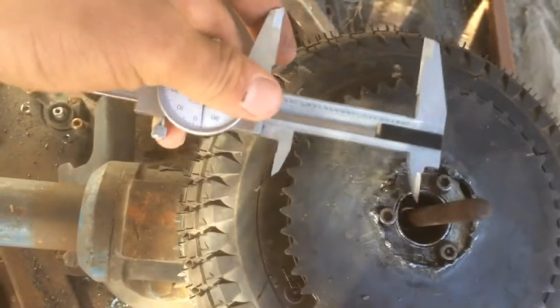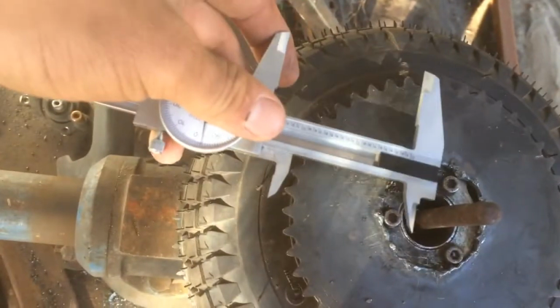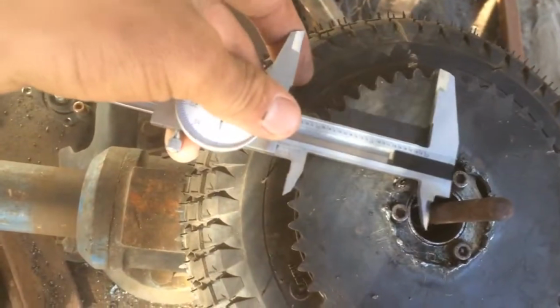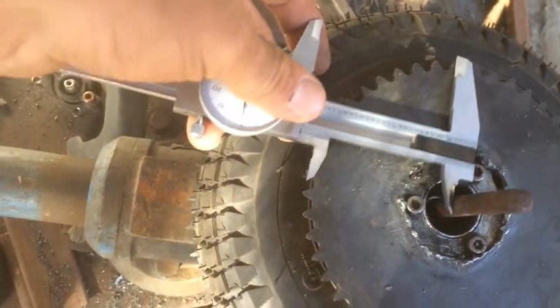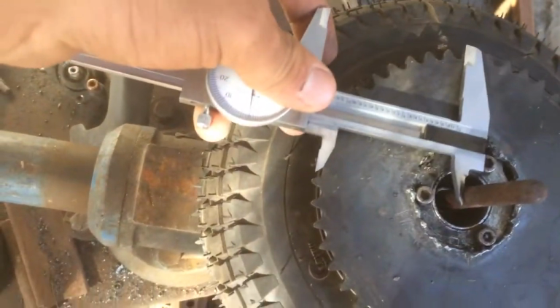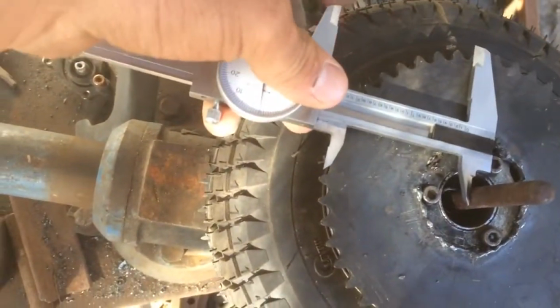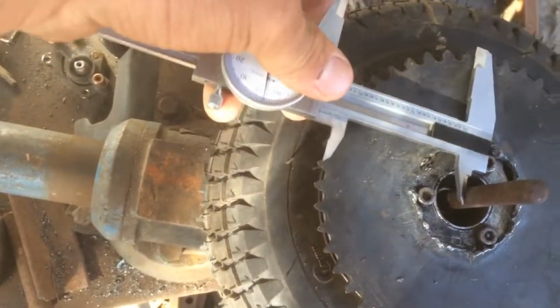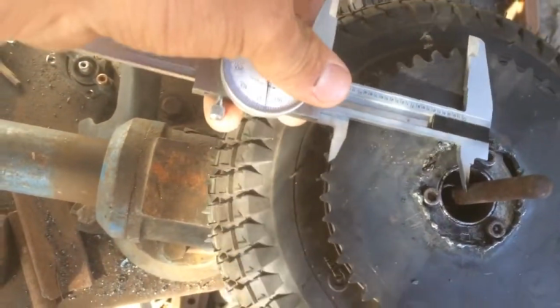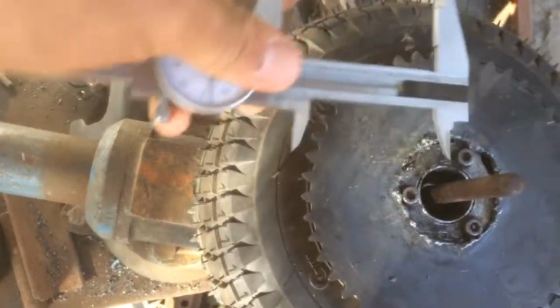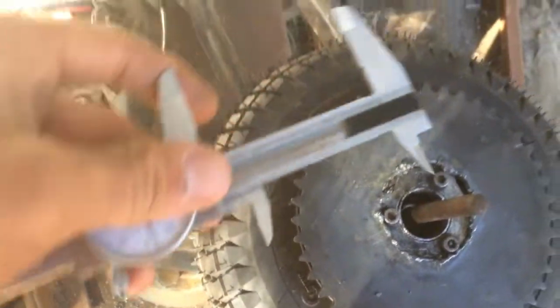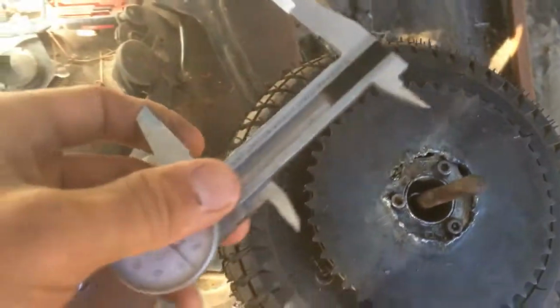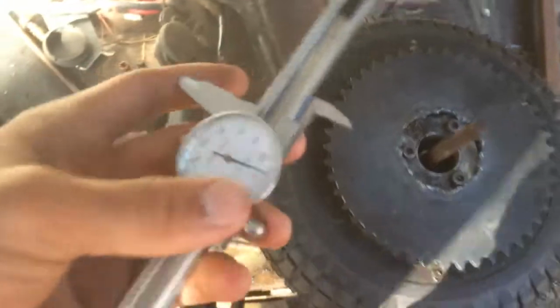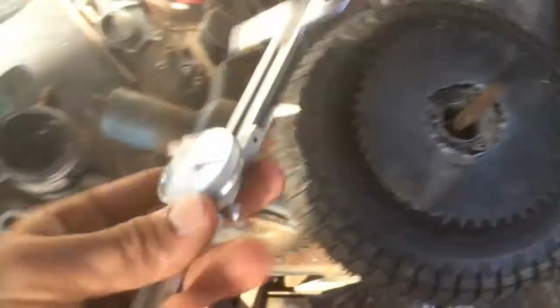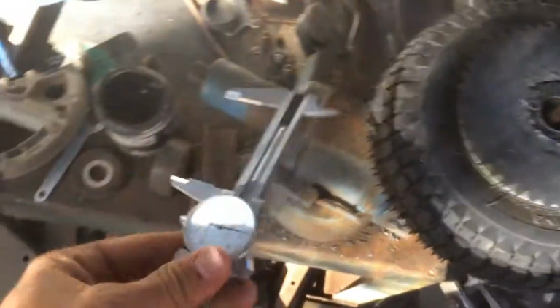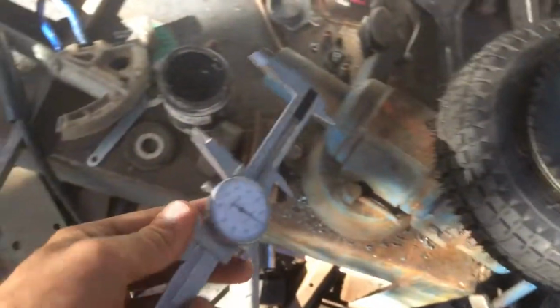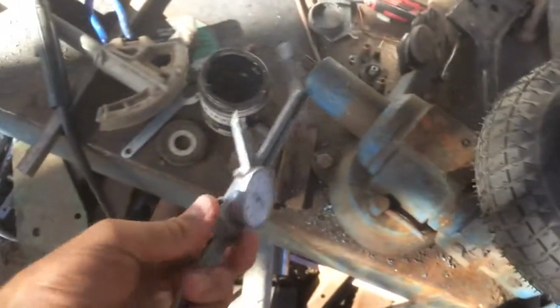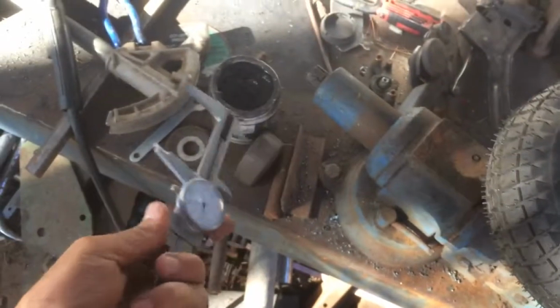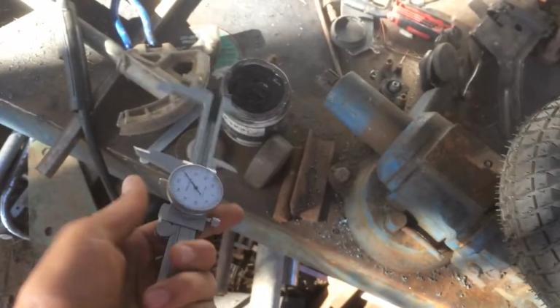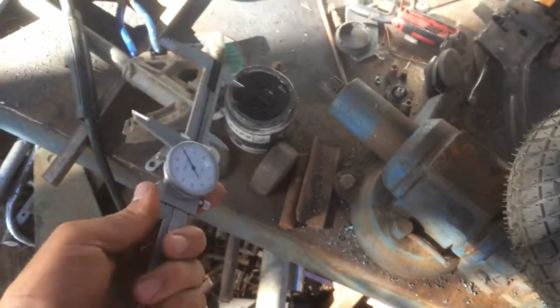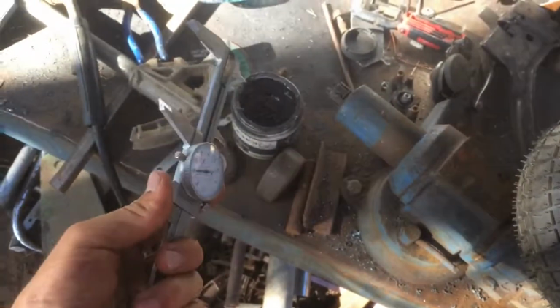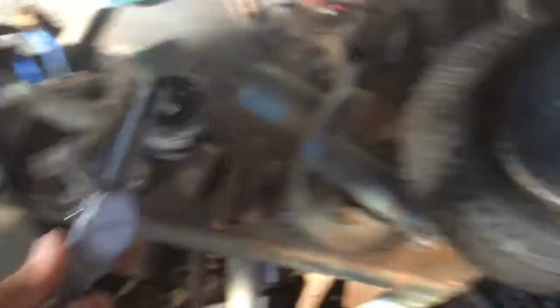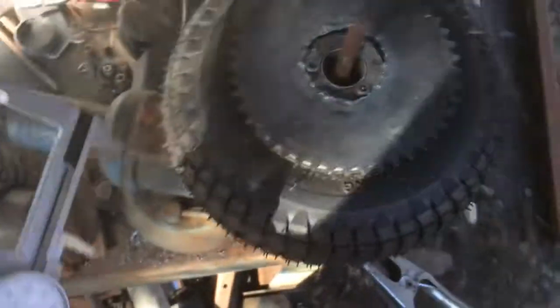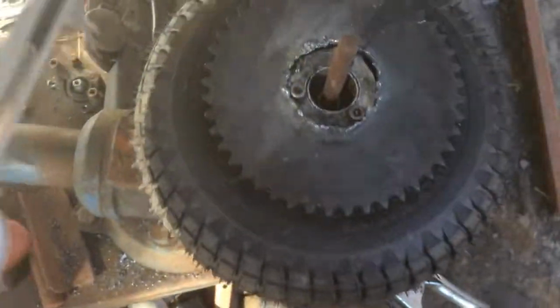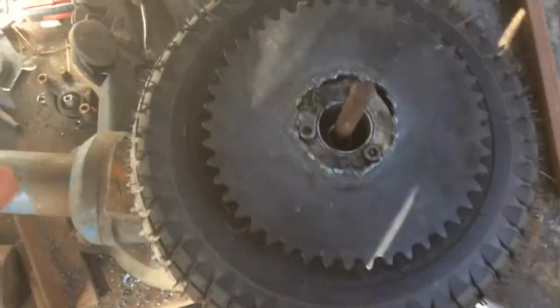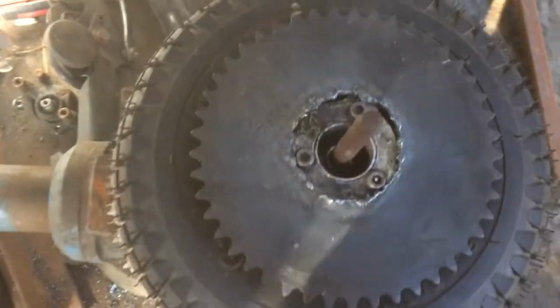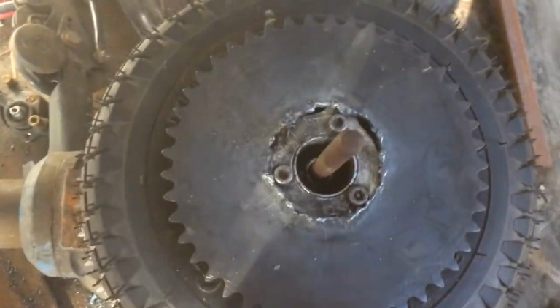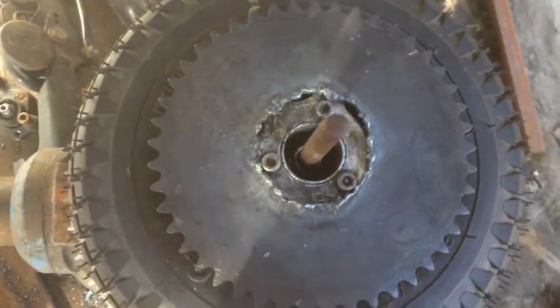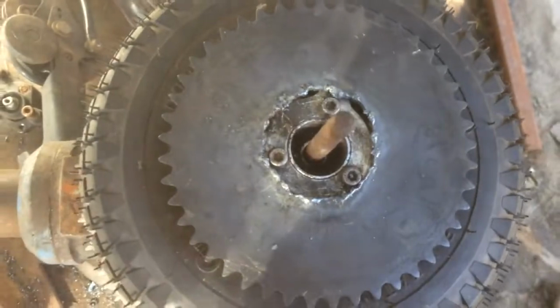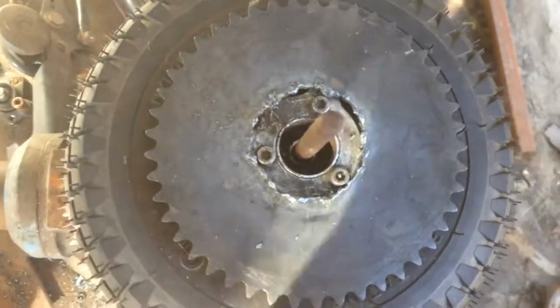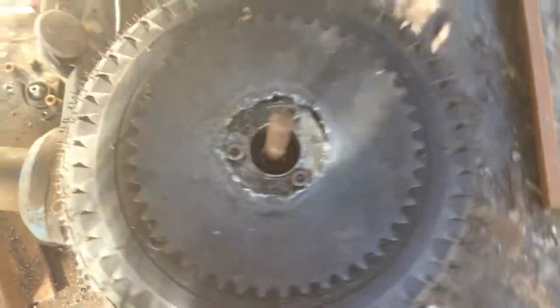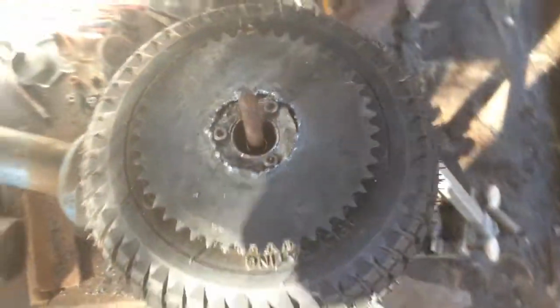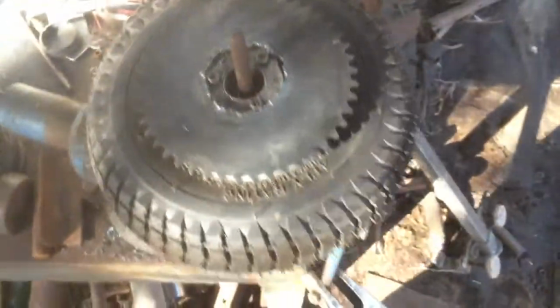I can't spin that, so I'll spin it by hand. I'm going to spot weld this and keep spinning it to see how it comes out.